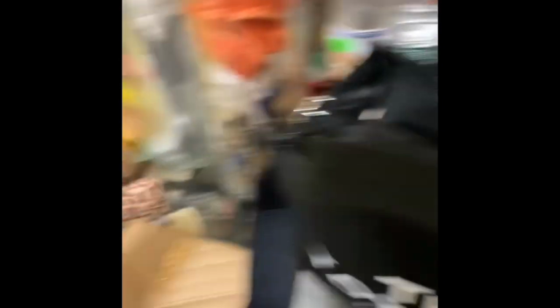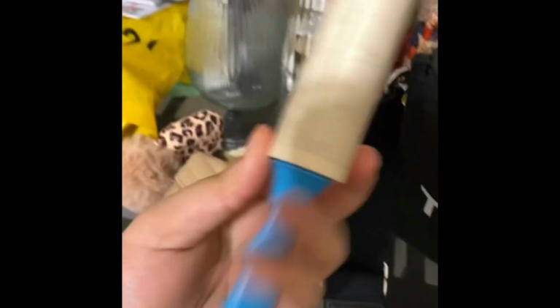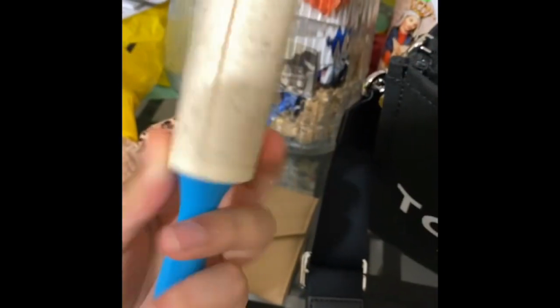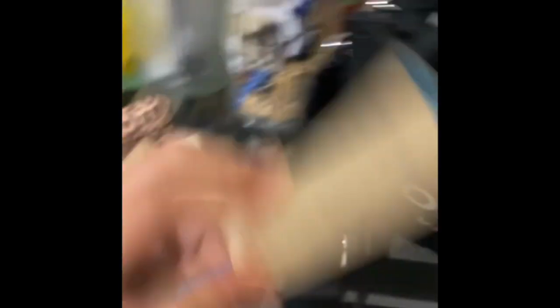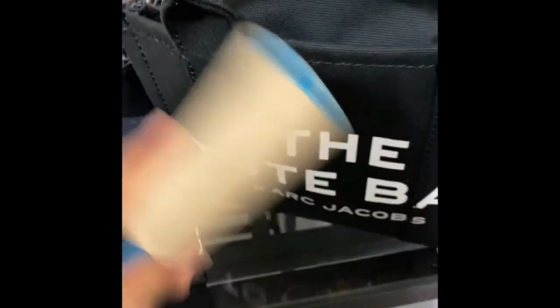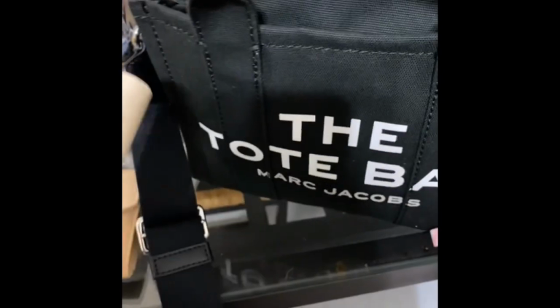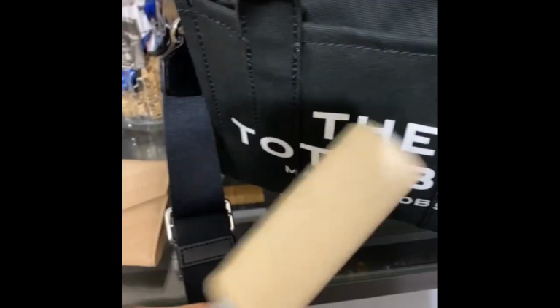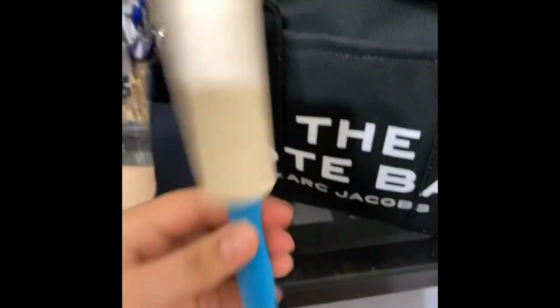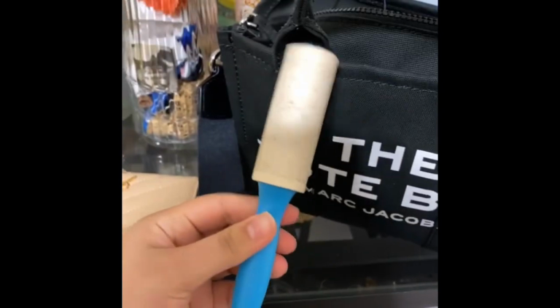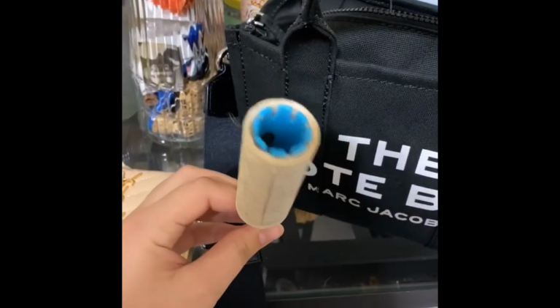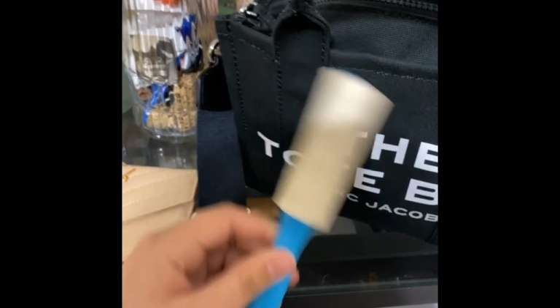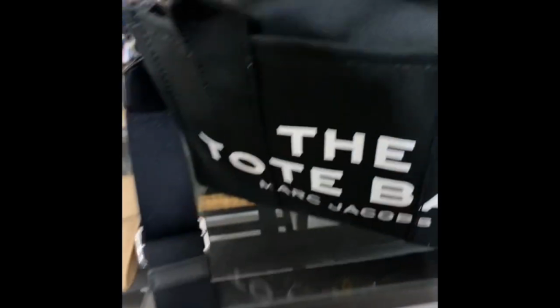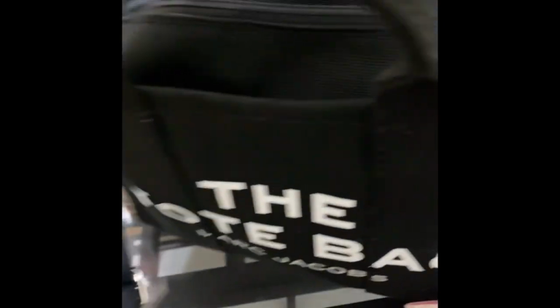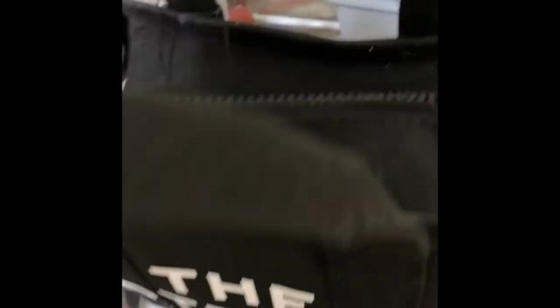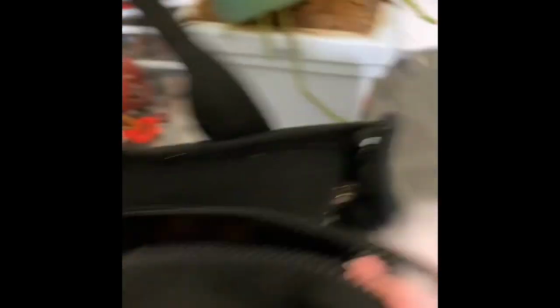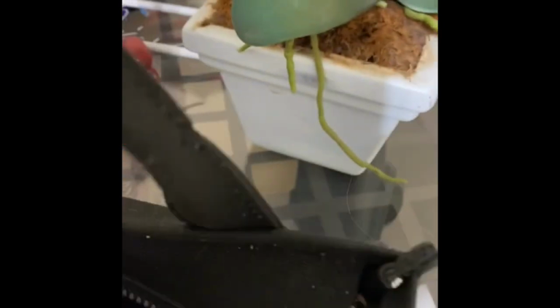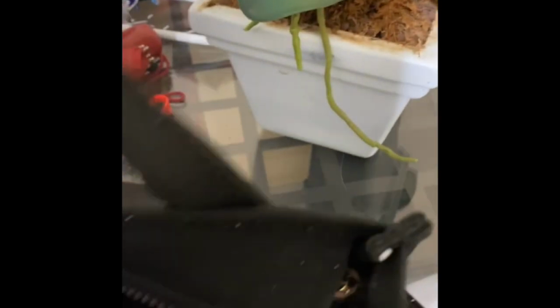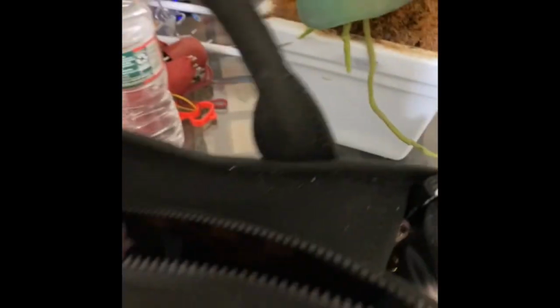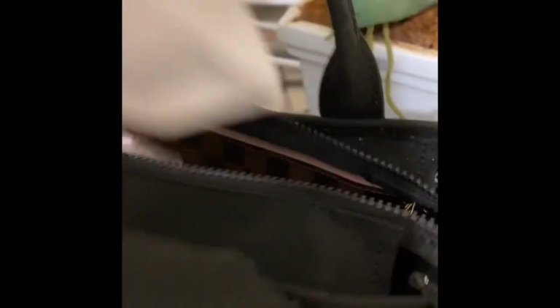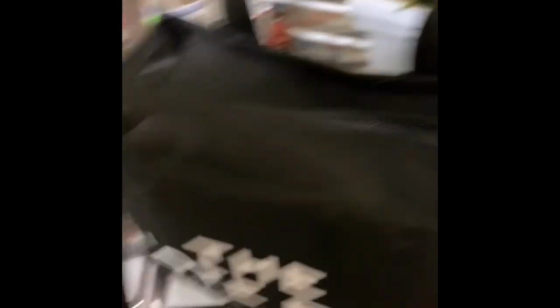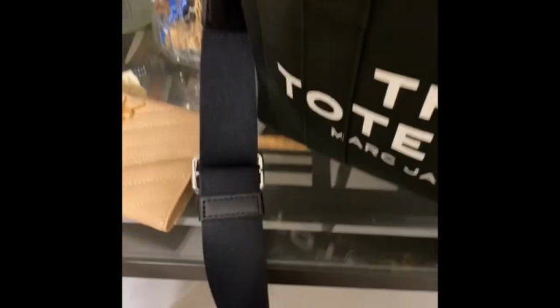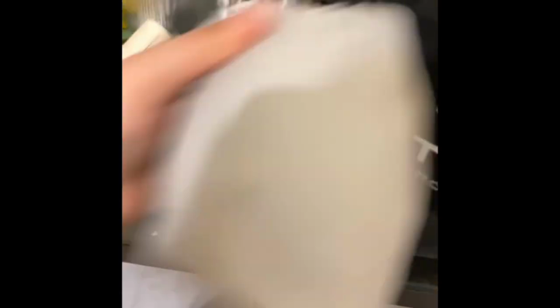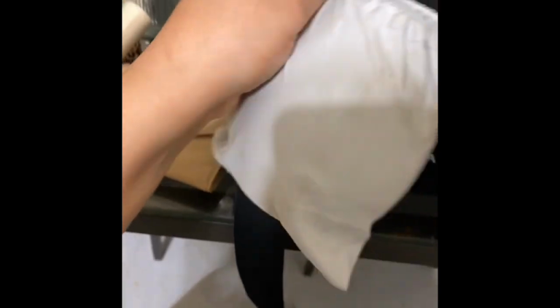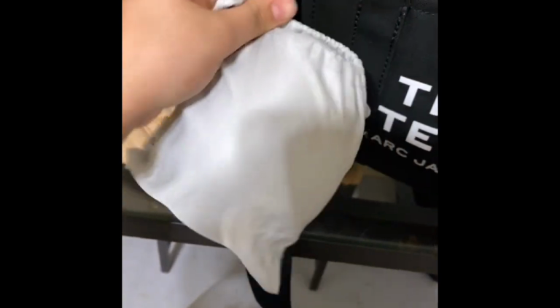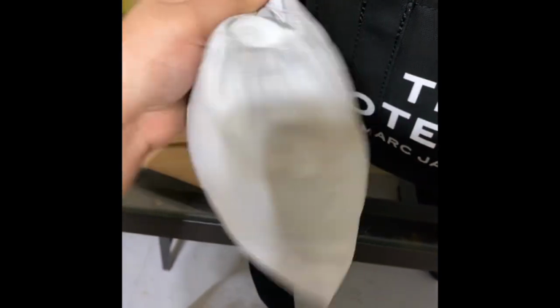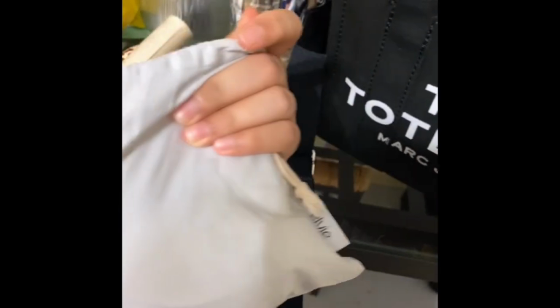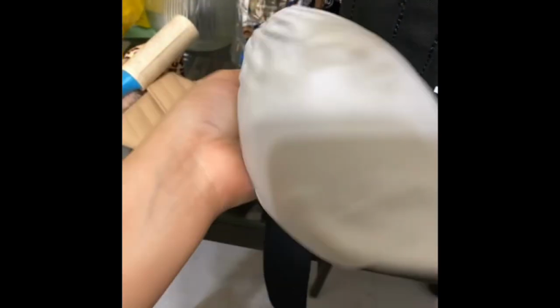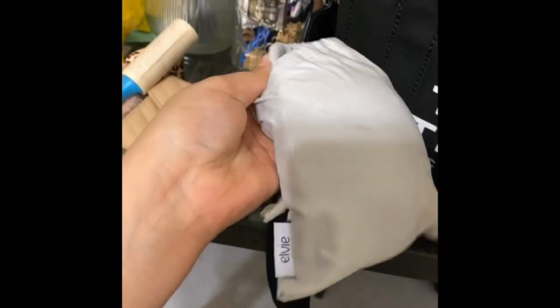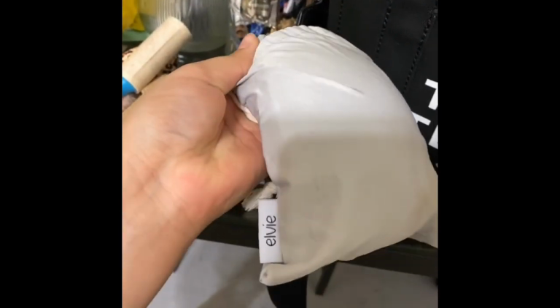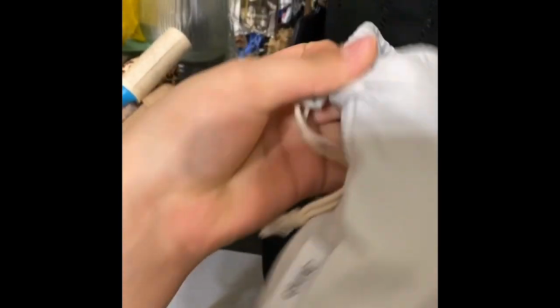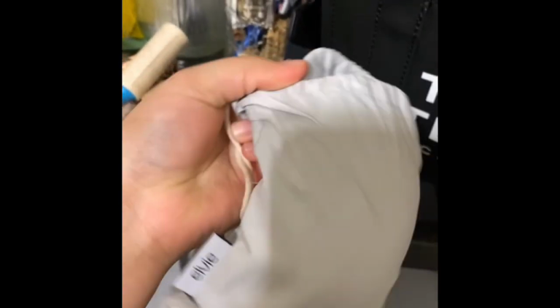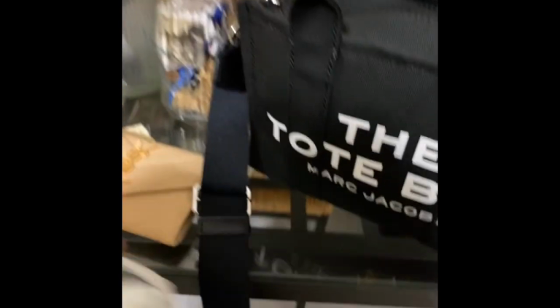Then there's the lint roller I told you guys I use to clean my bag — I got this from Target, I believe it was about a dollar. Next I have my LV breast pump. I am a mom, so that's why I carry this.